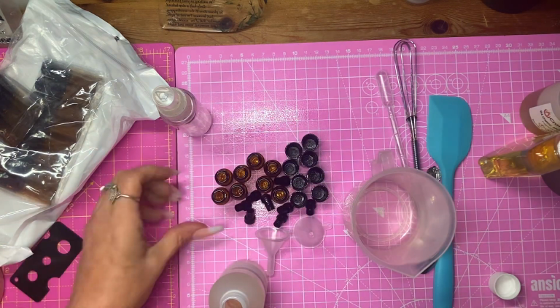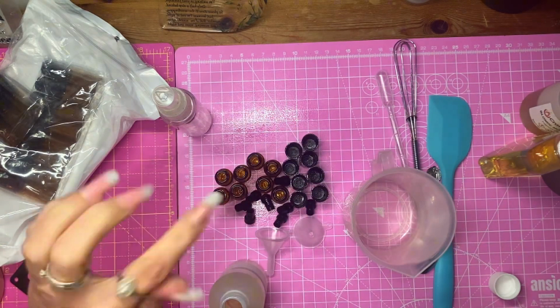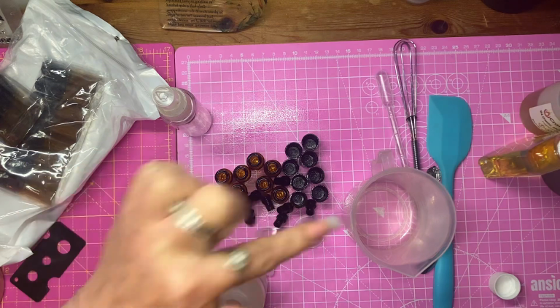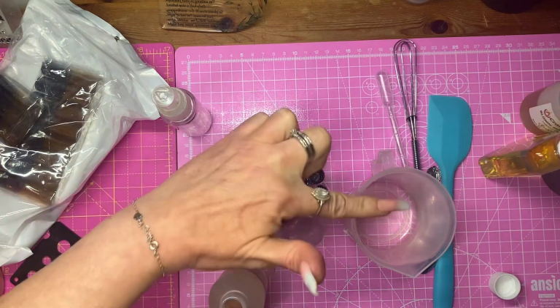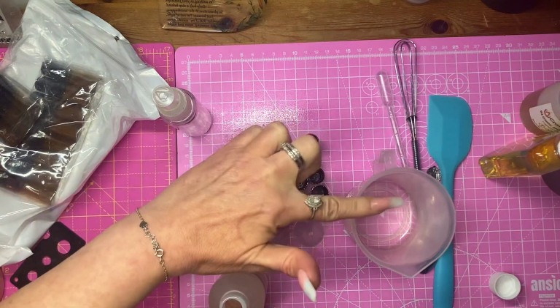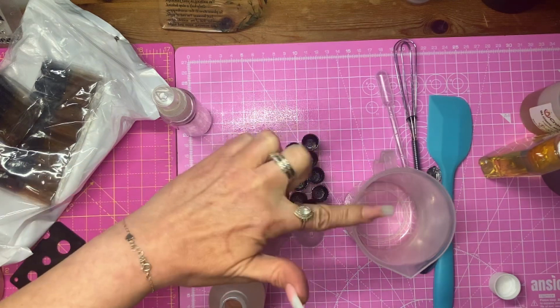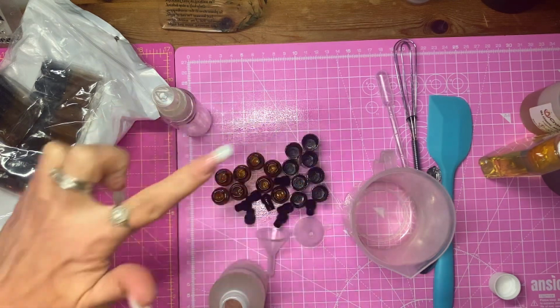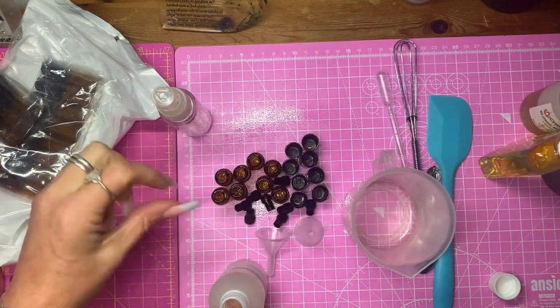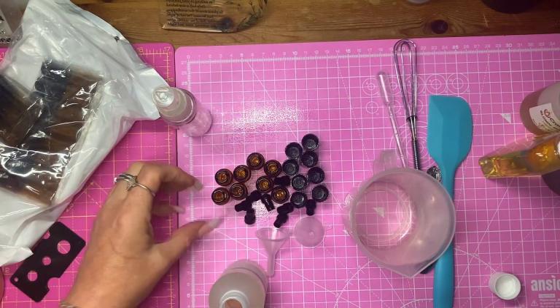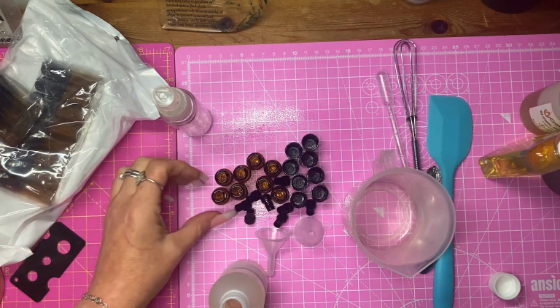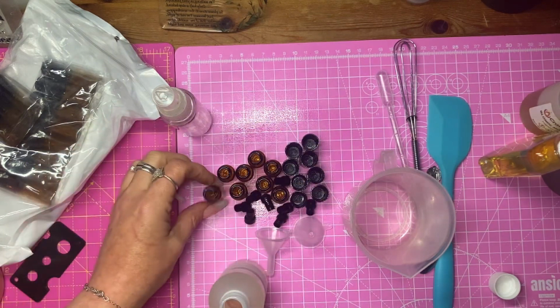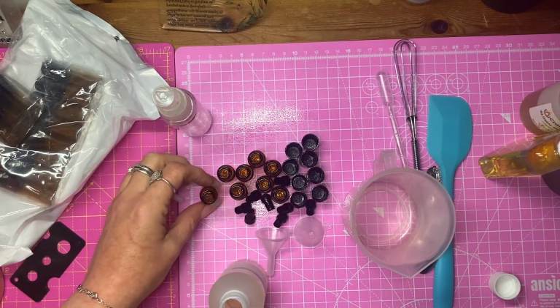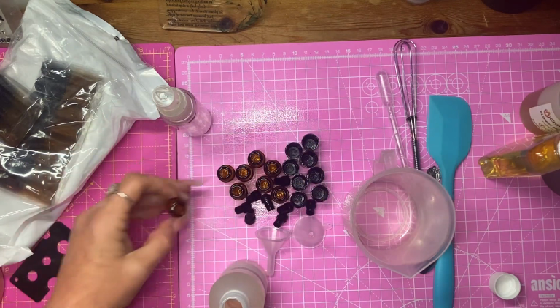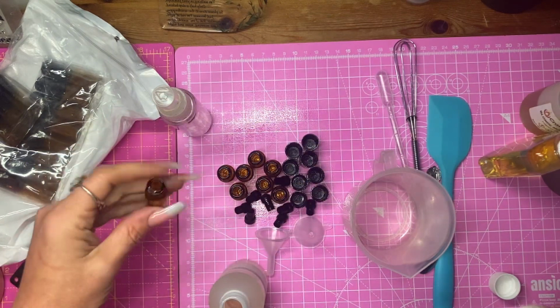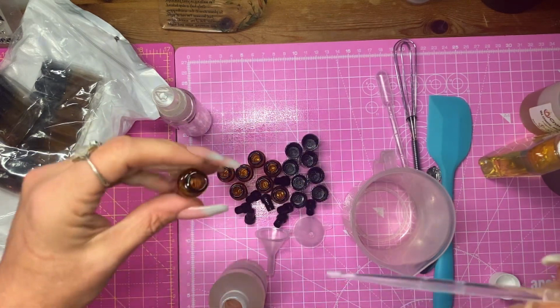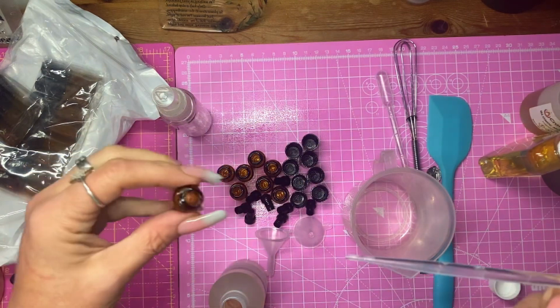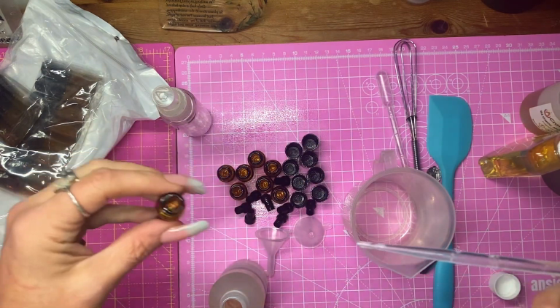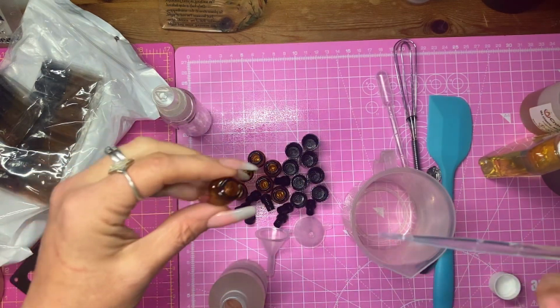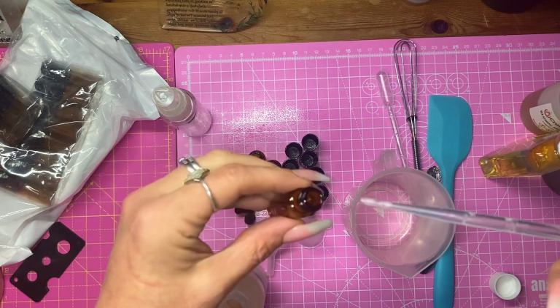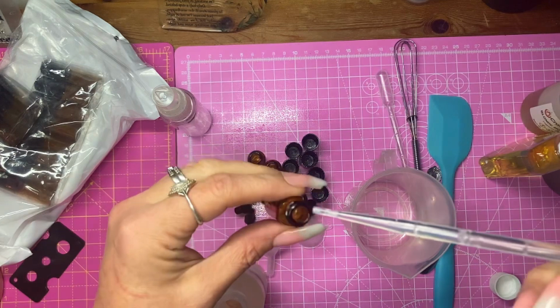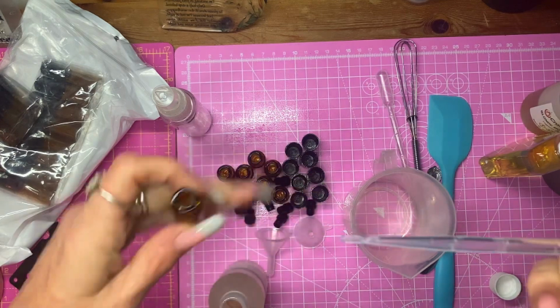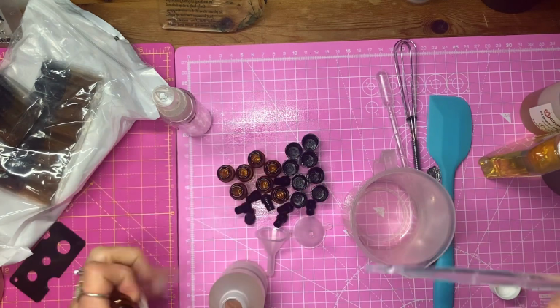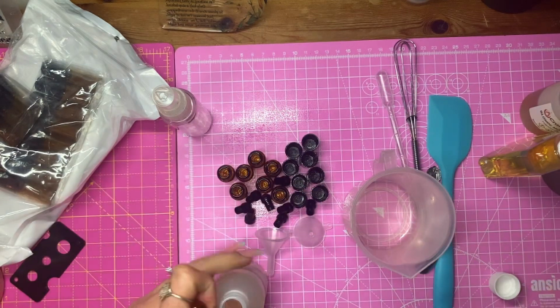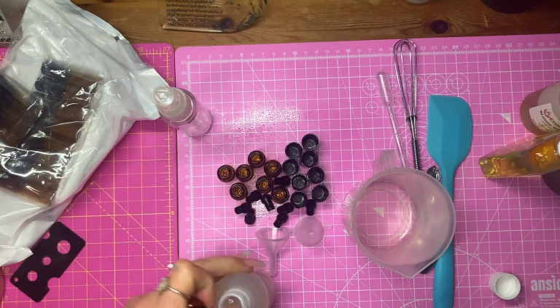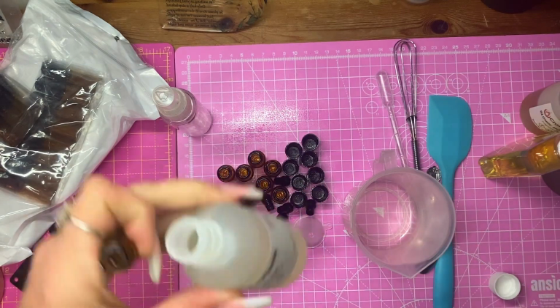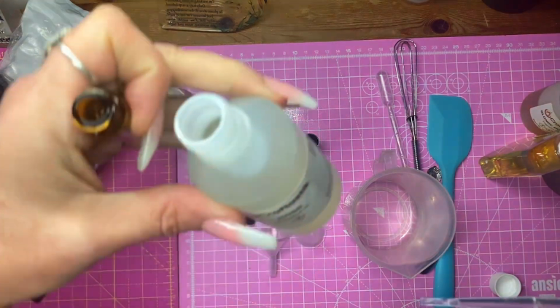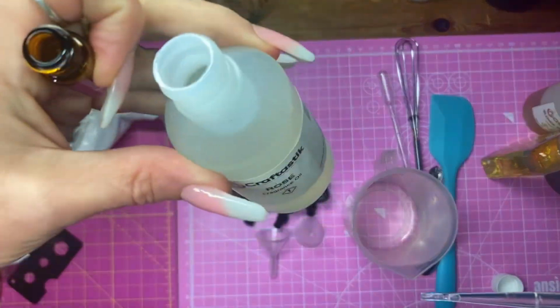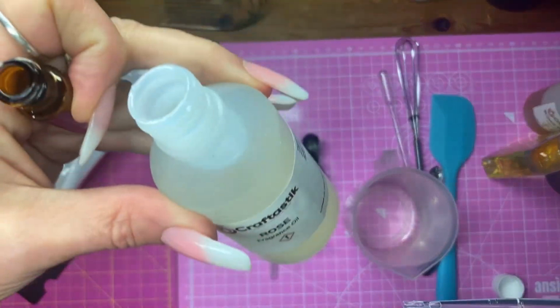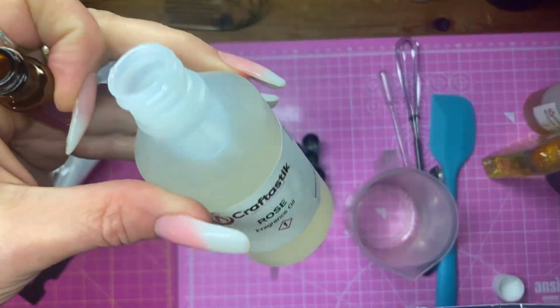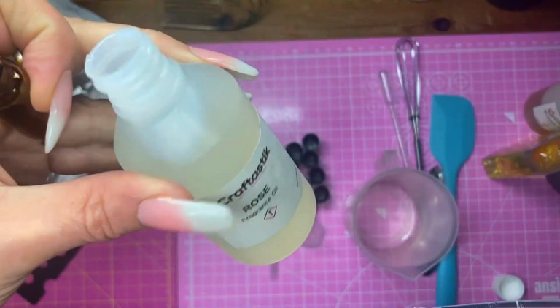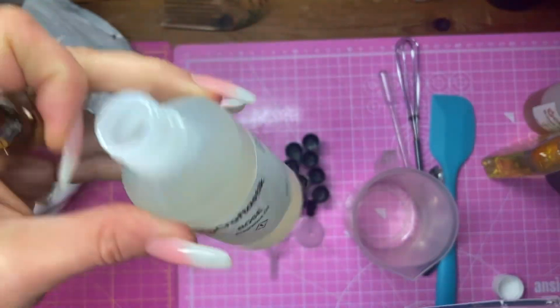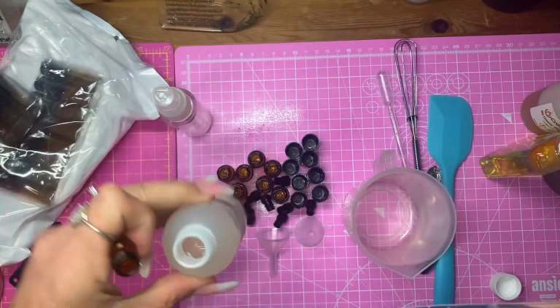Because if there's anything left over, I can add that to a batch of hair oil that I want to do. This is Rose Fragrance Oil from Craftastic.